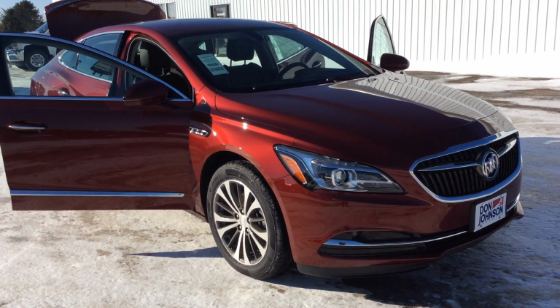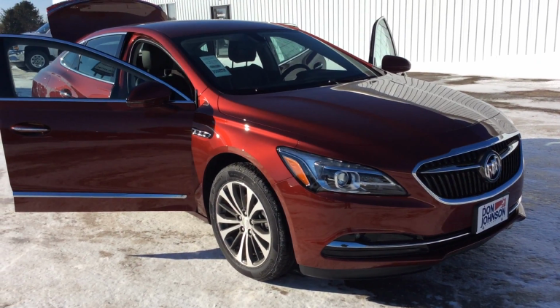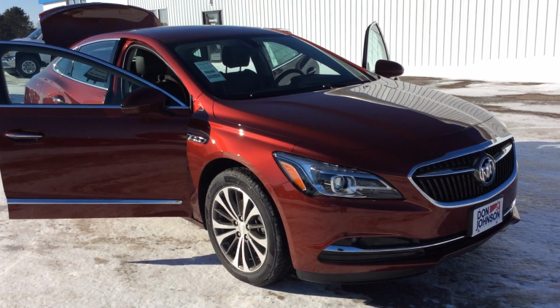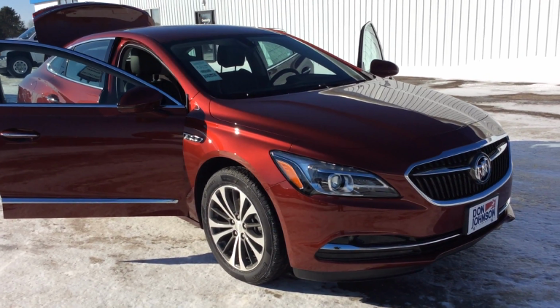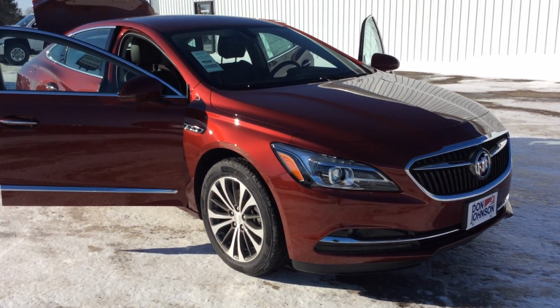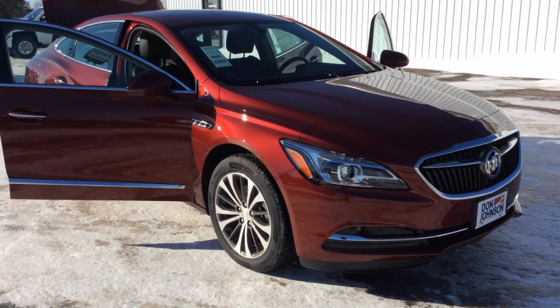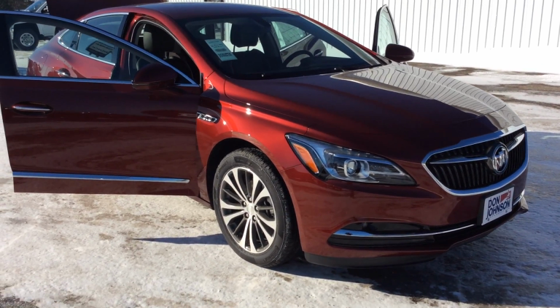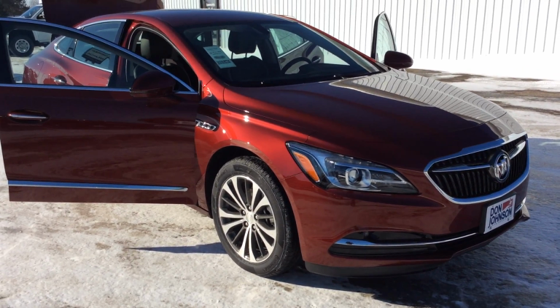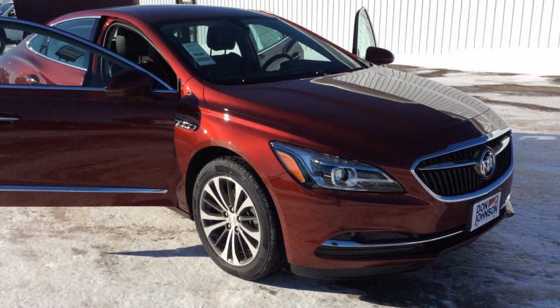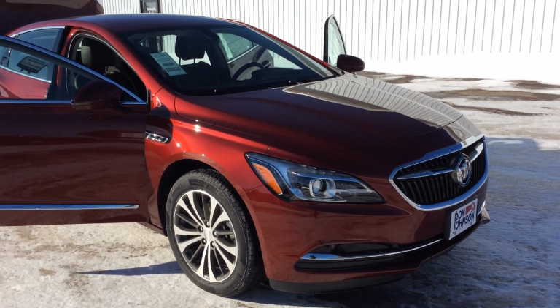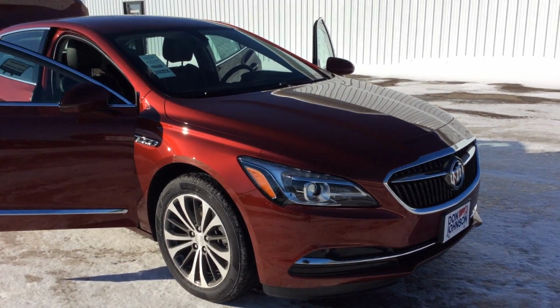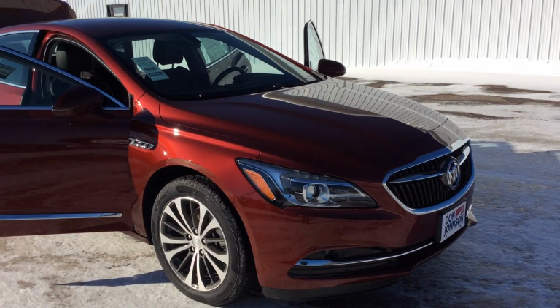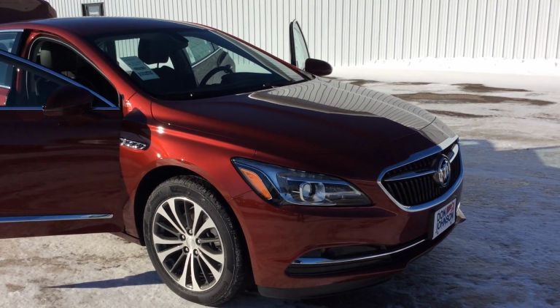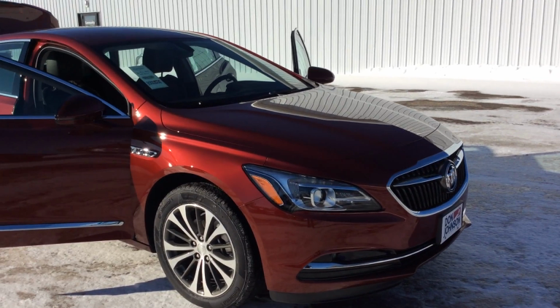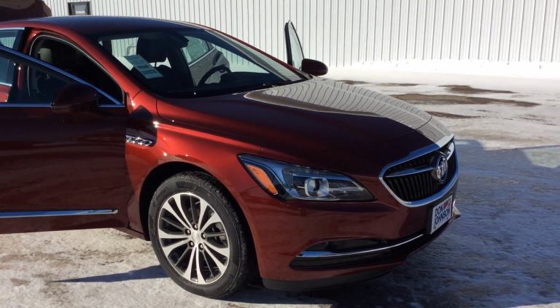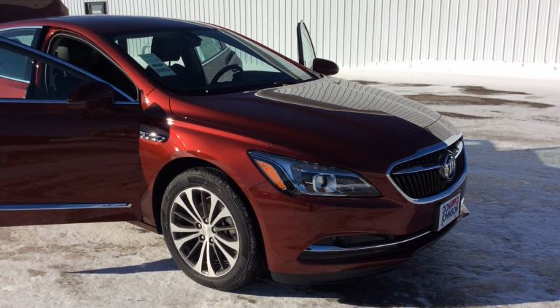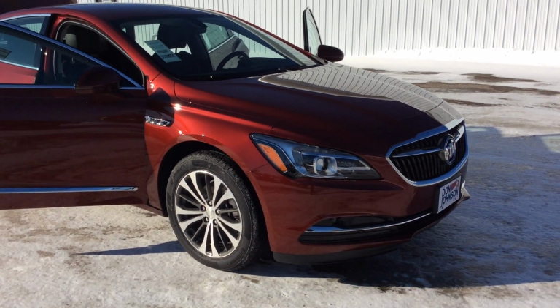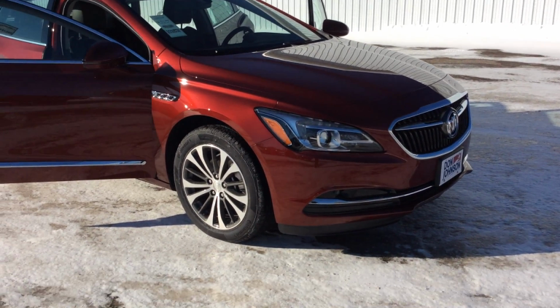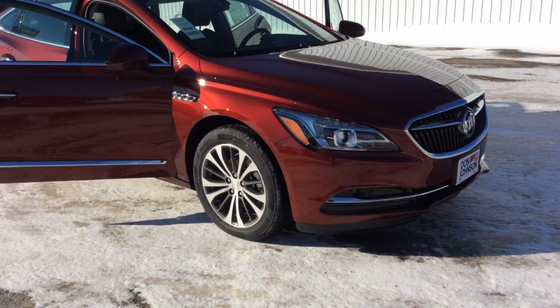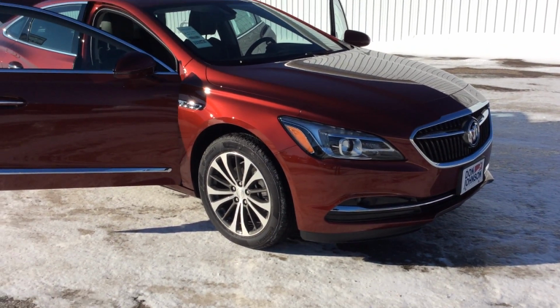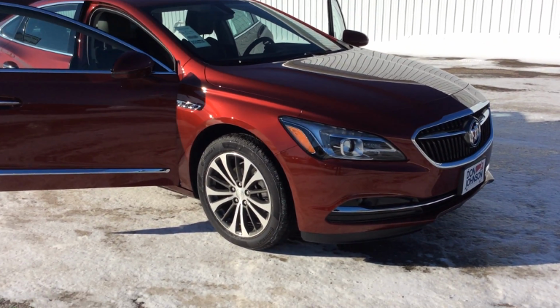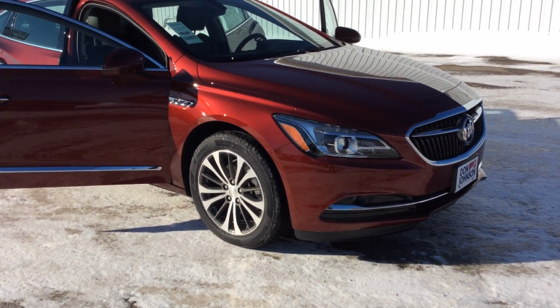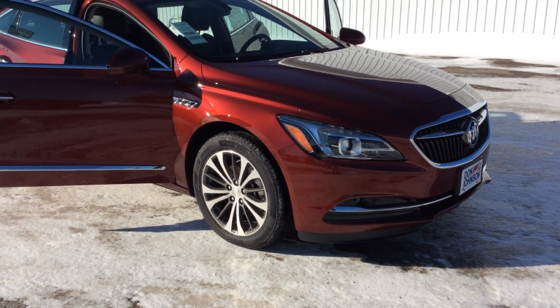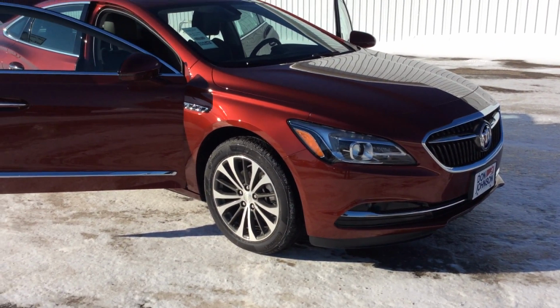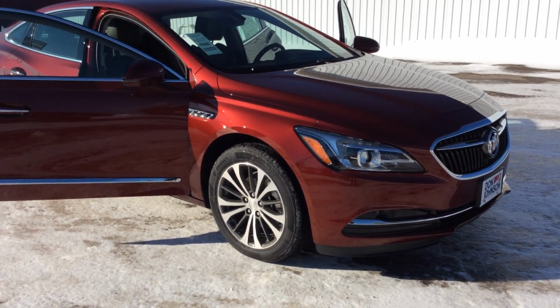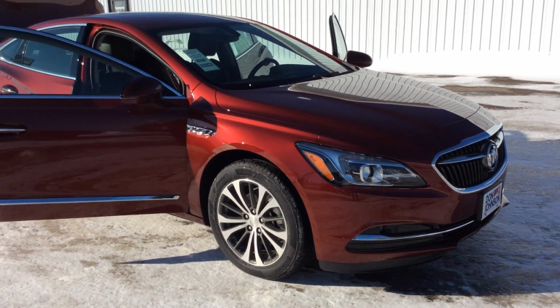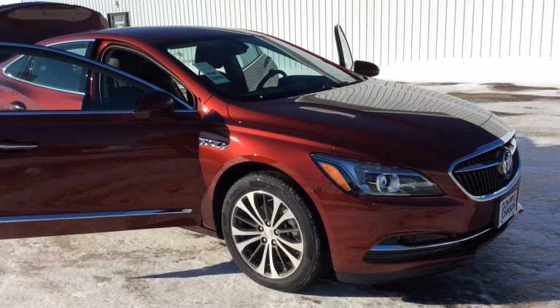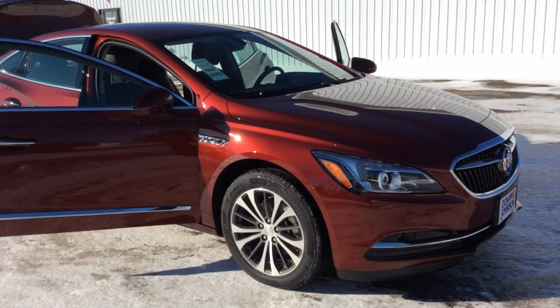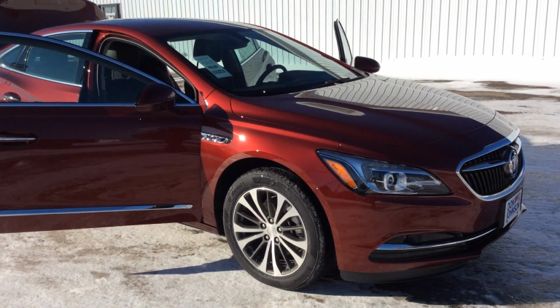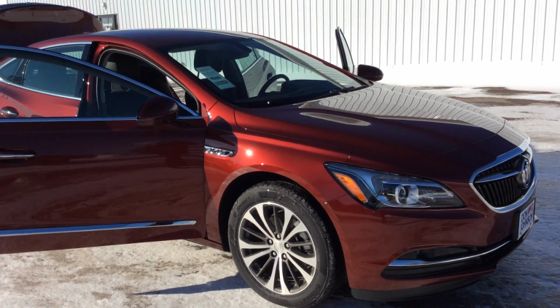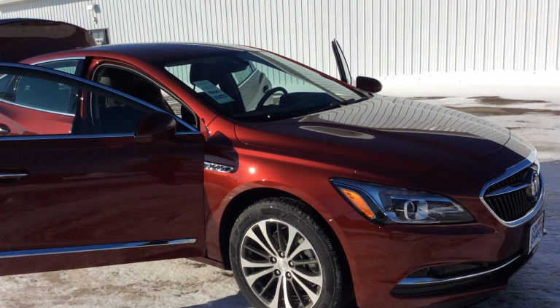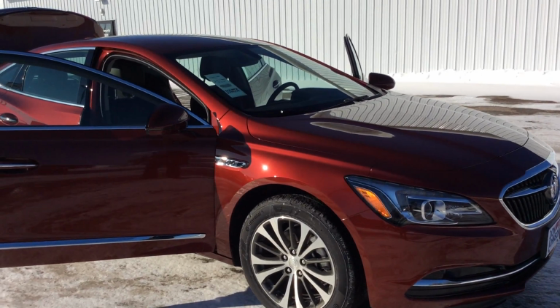Hi there, this is Pam Davis of Don Johnson Motors in Hayward, Wisconsin. What you're looking at here is the newly designed Buick LaCrosse front-wheel drive. Our stock number here is H17093.